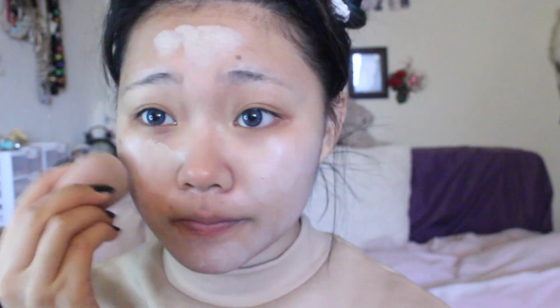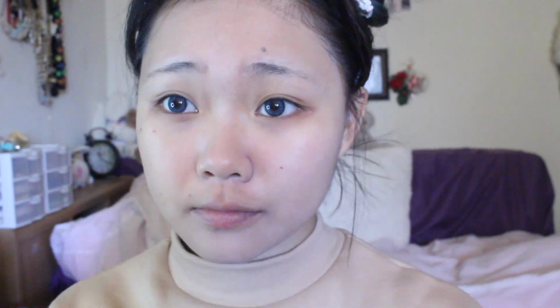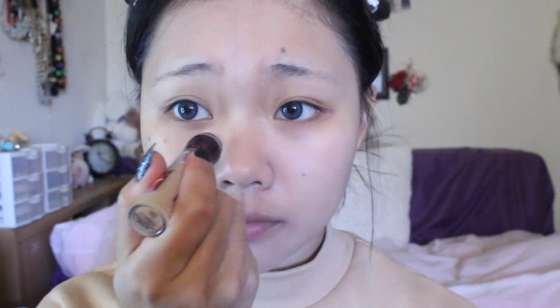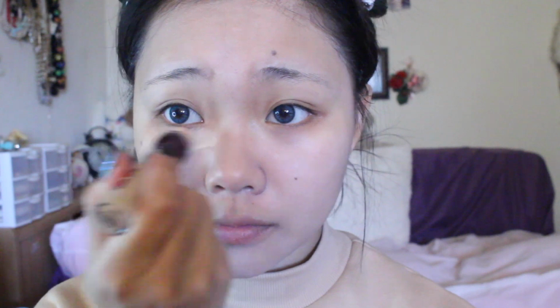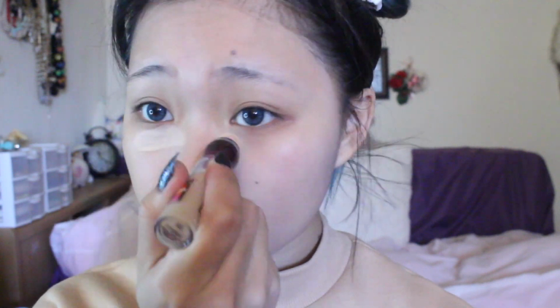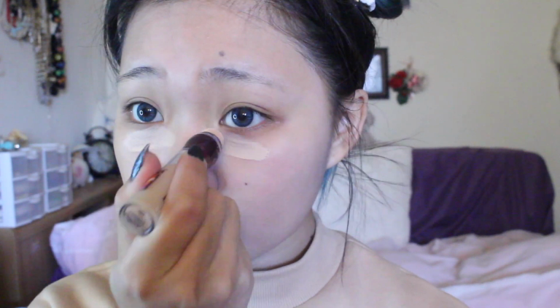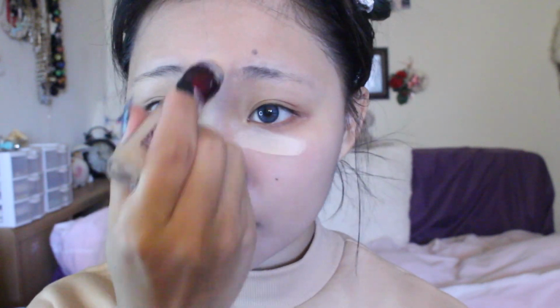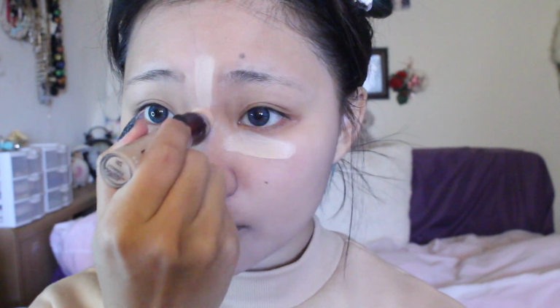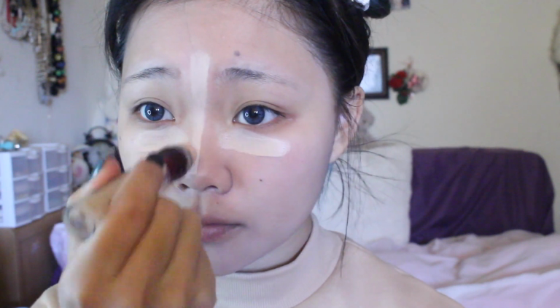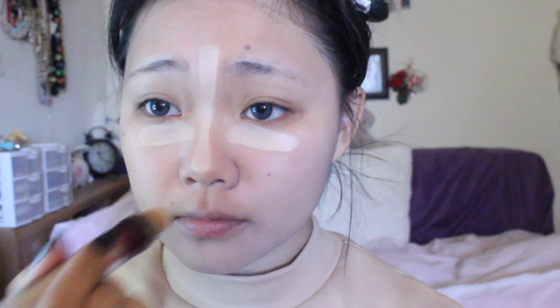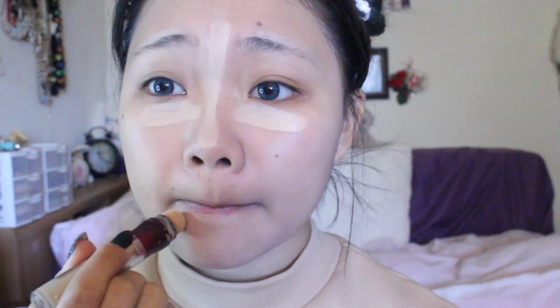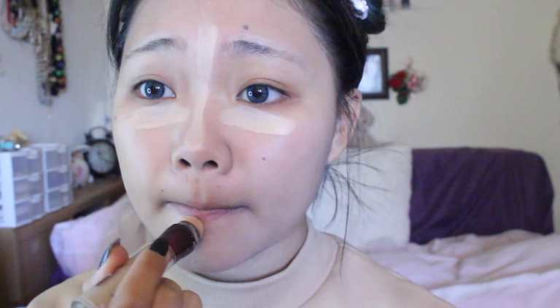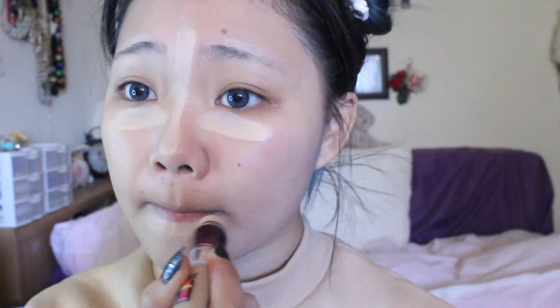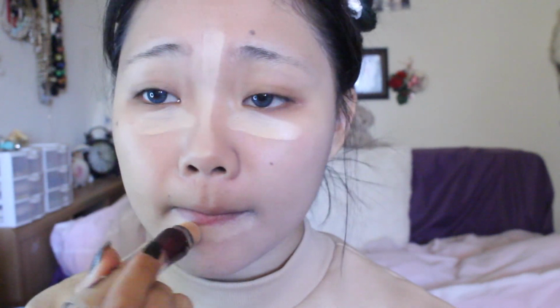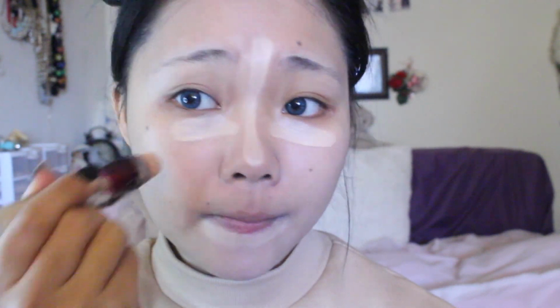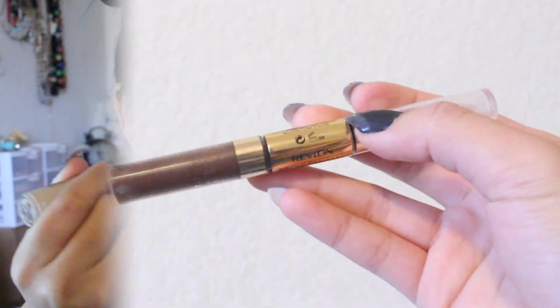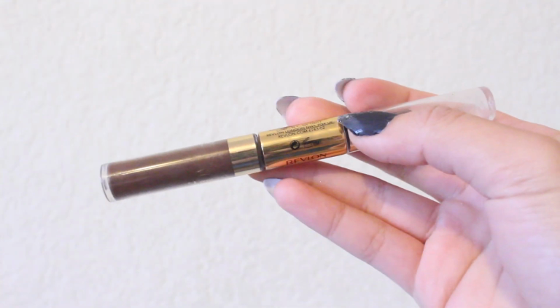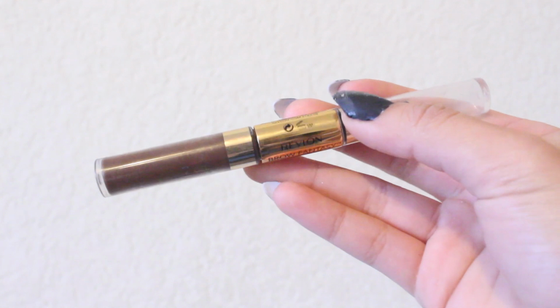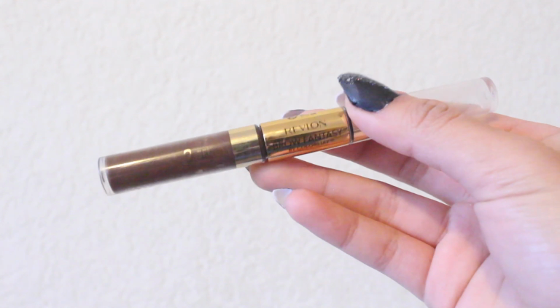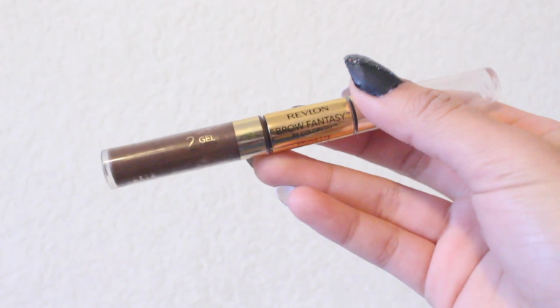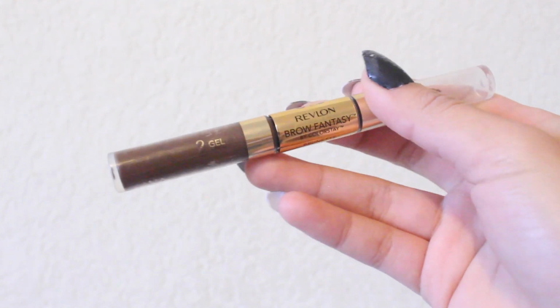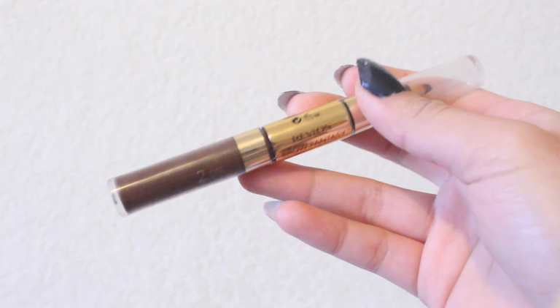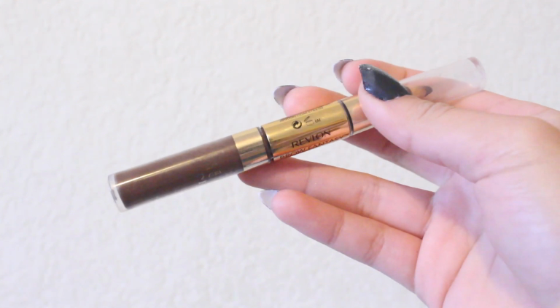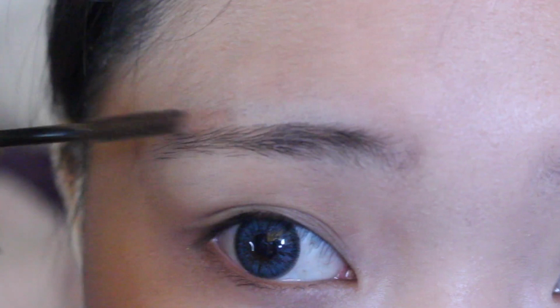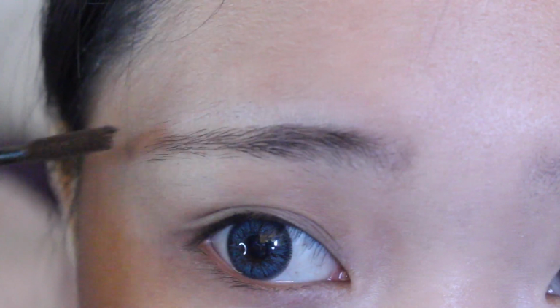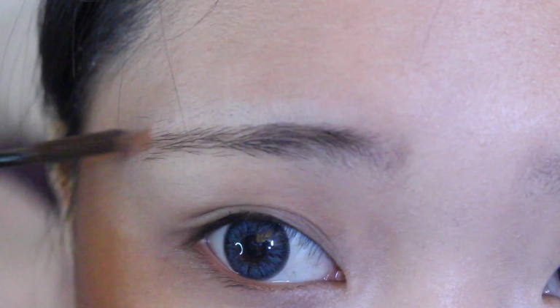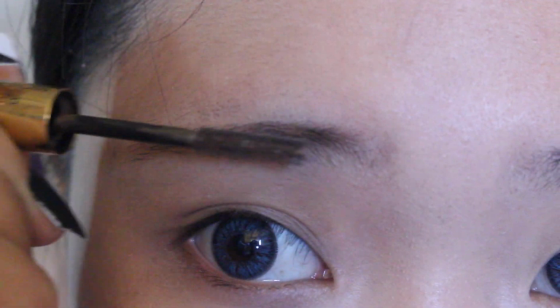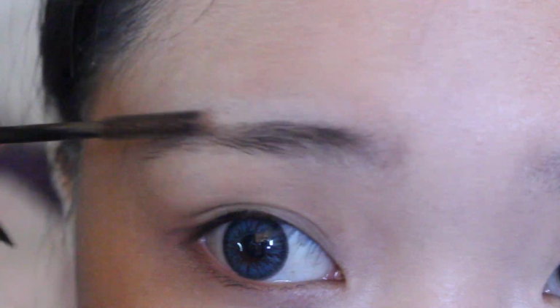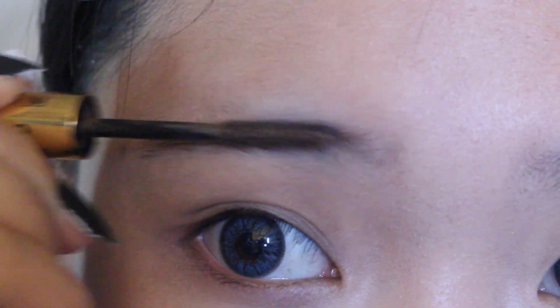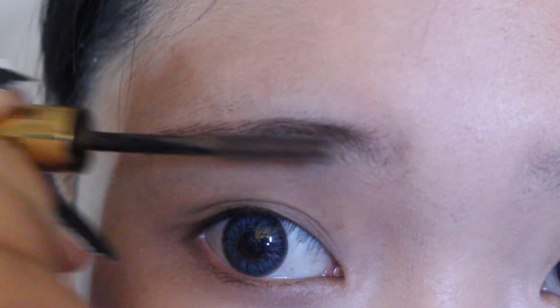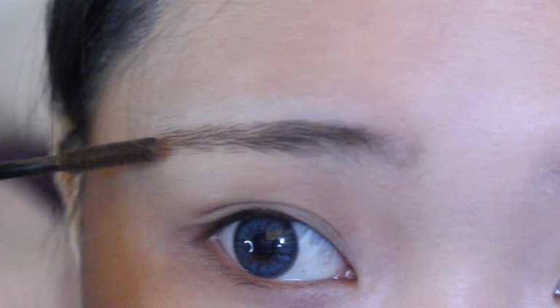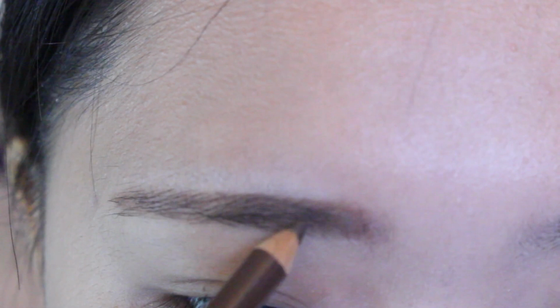Then I'm just going to conceal certain areas with my Maybelline Dark Circles Concealer. I'm taking the Revlon Brow Fantasy in Brunette and just using that to fill in my eyebrows.